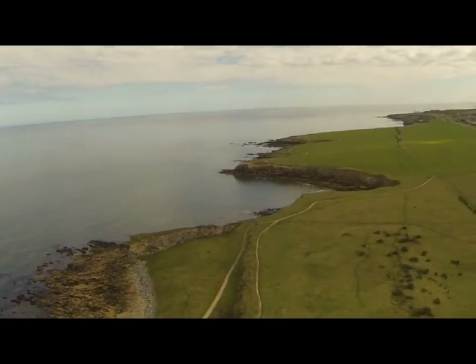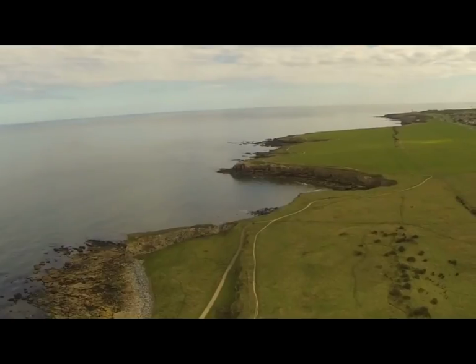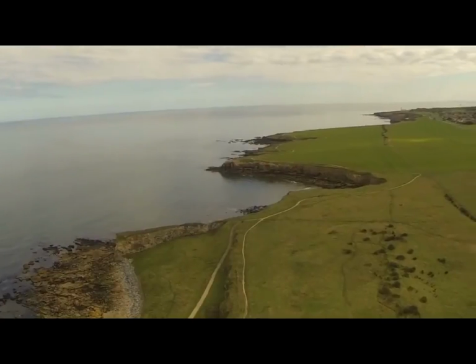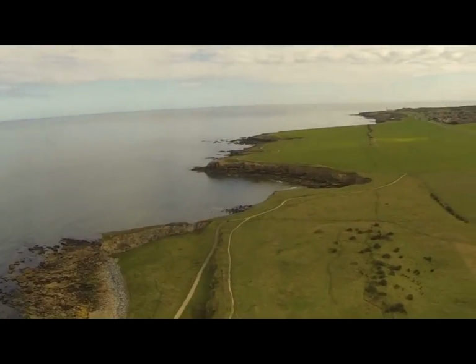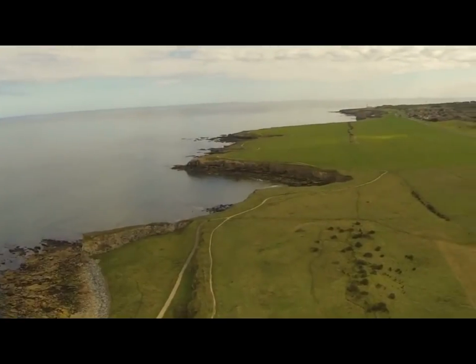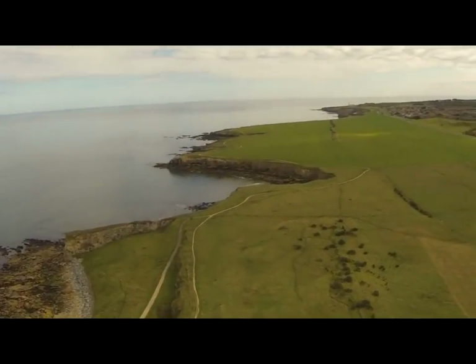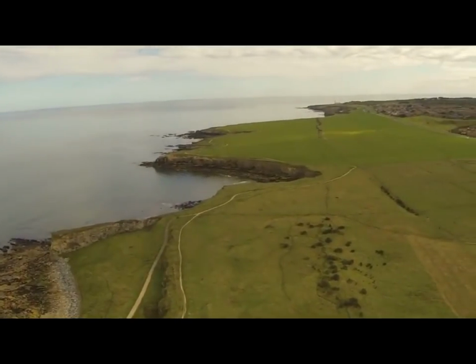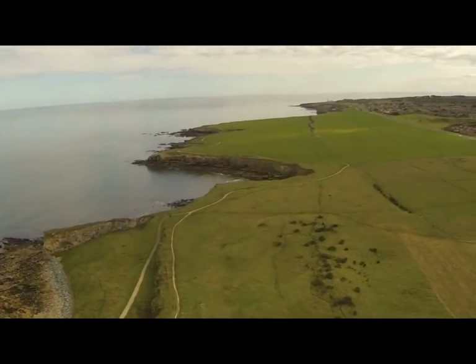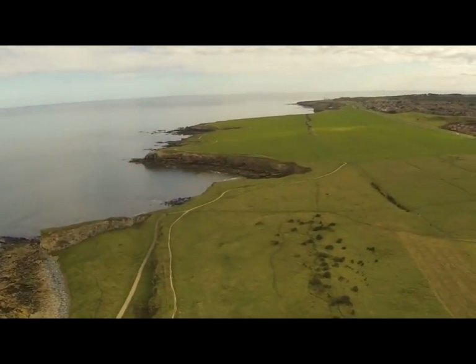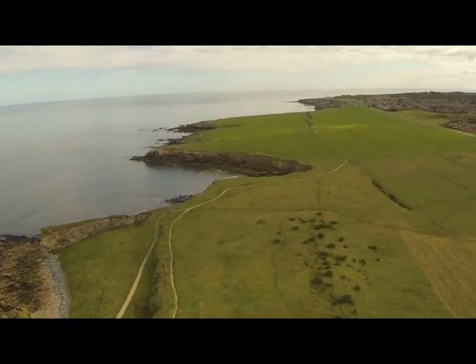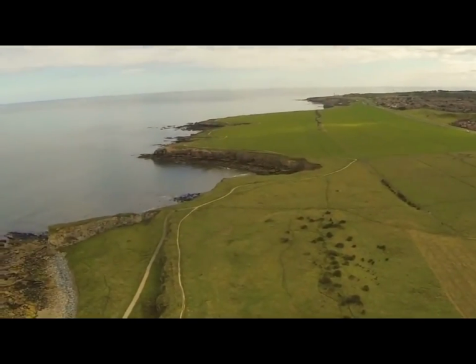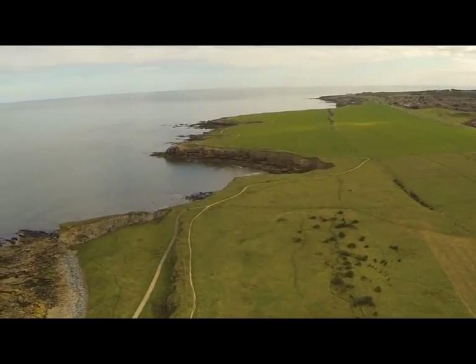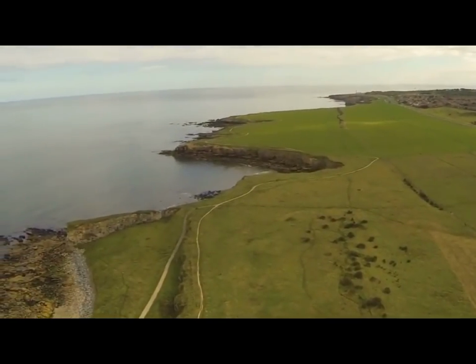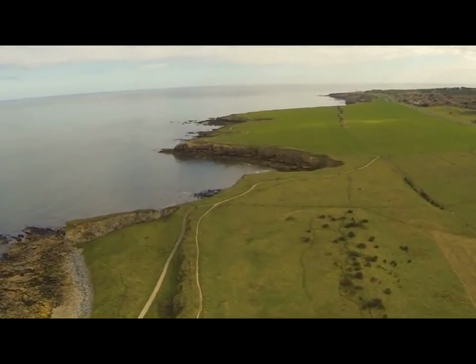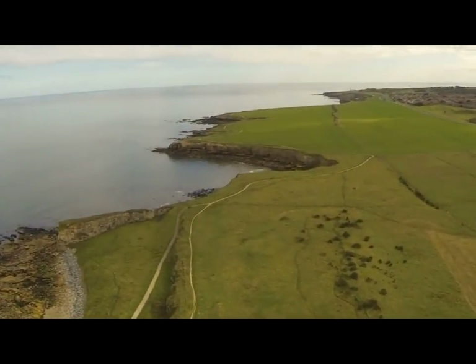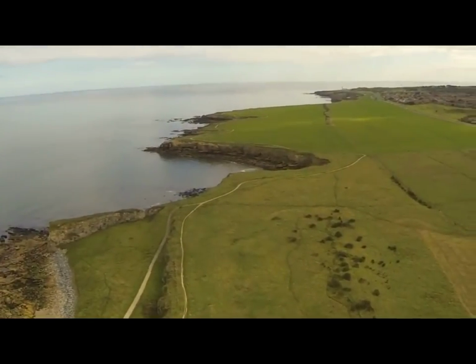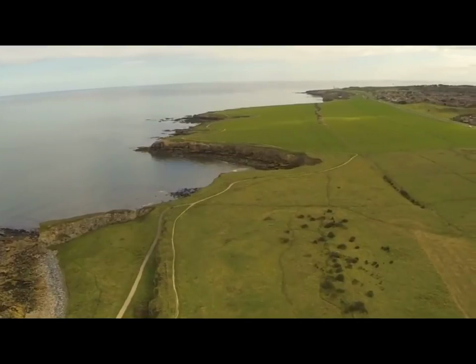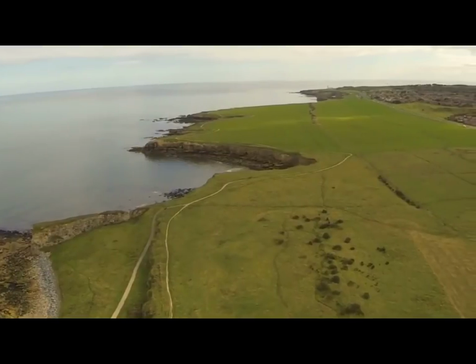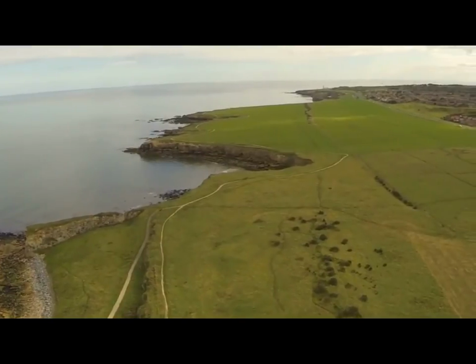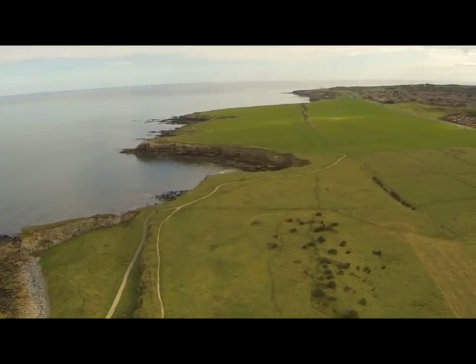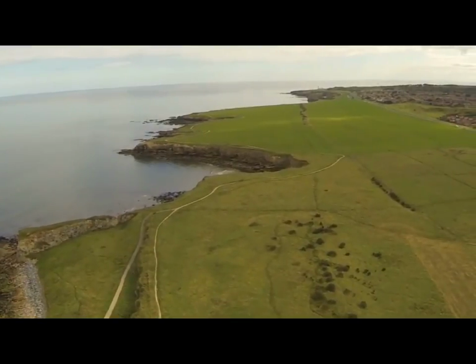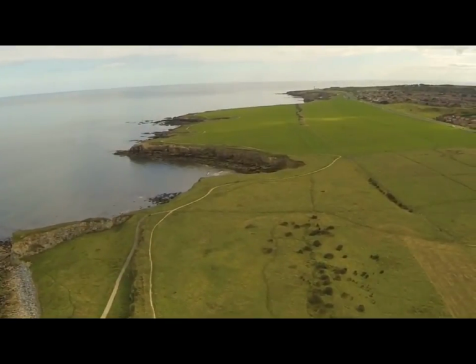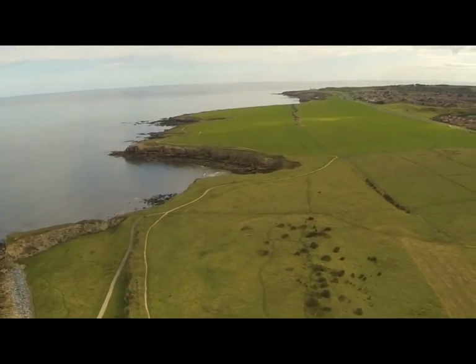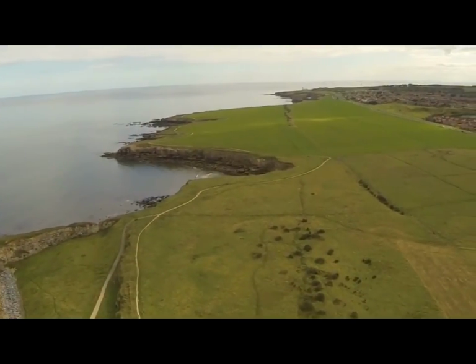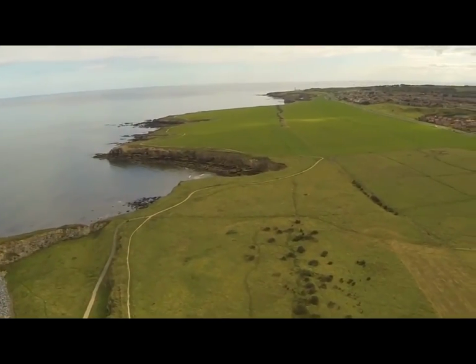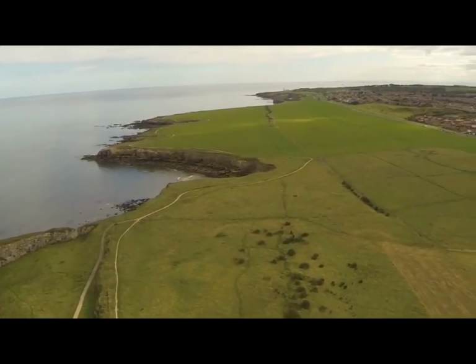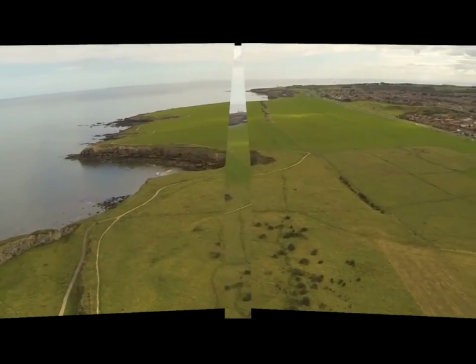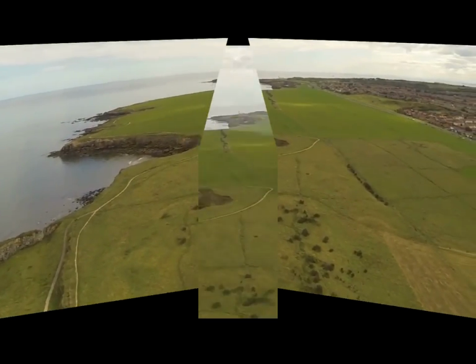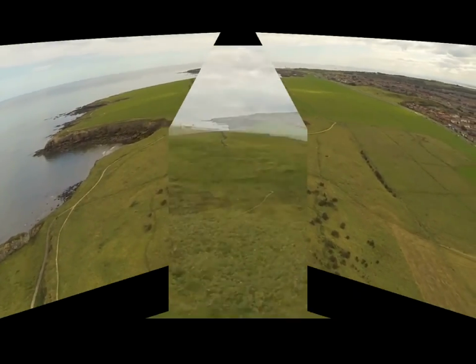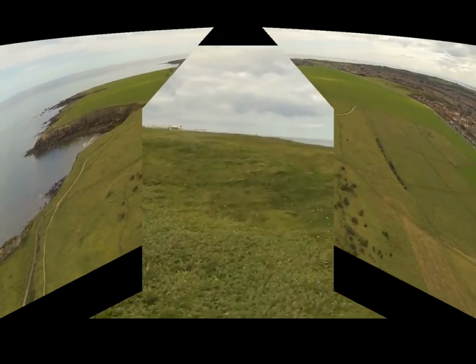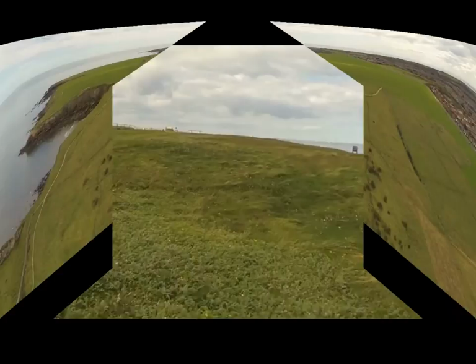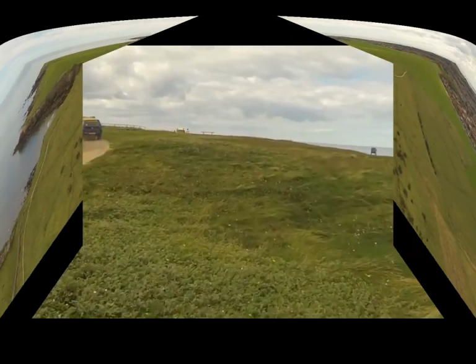The National Trust and South Tyneside Council have done landscaping work, planting gorse, broom and briar rose on this raised section. The plants are struggling though.